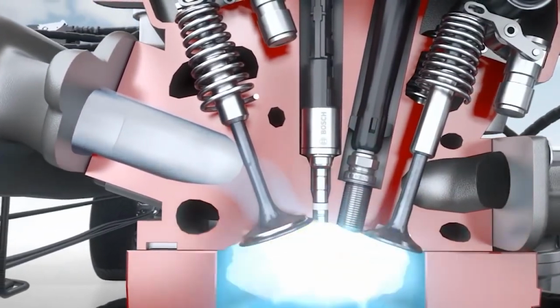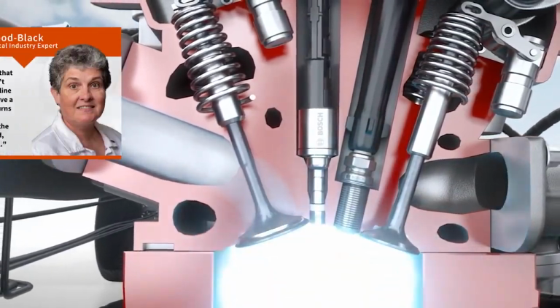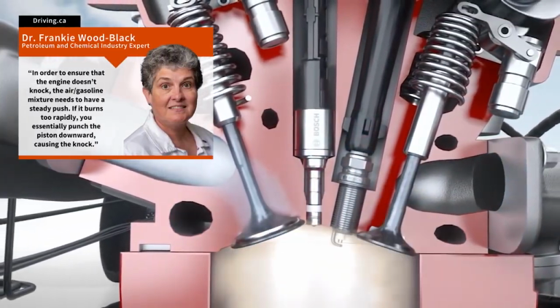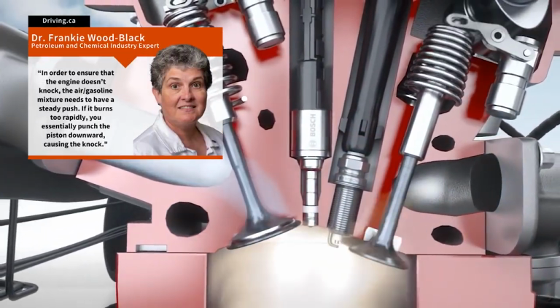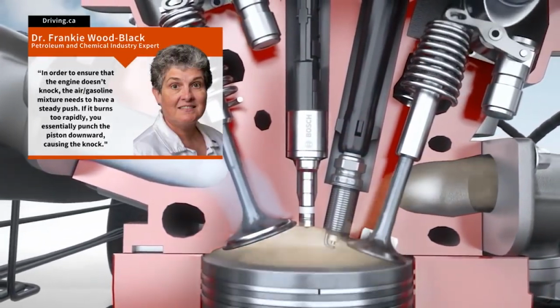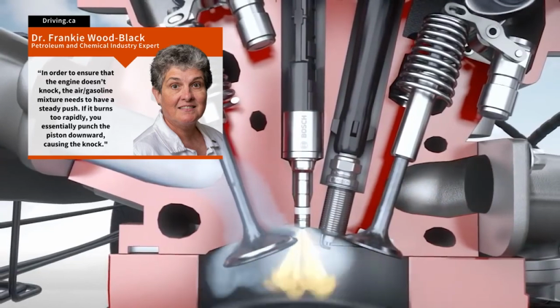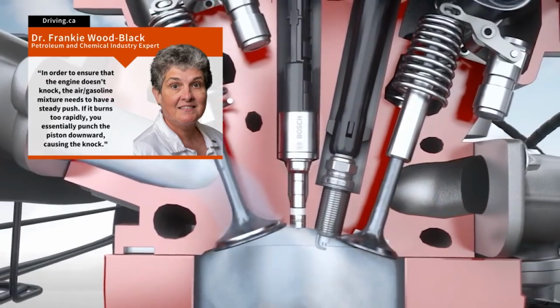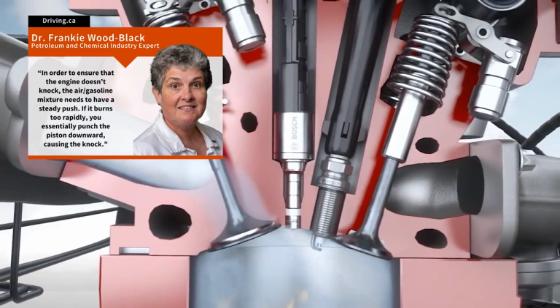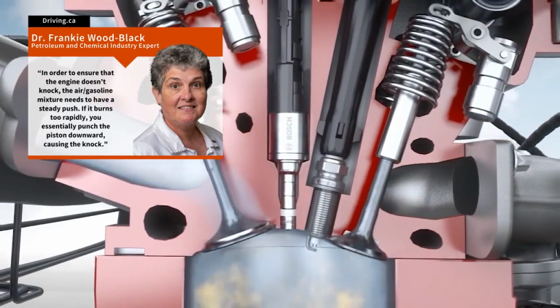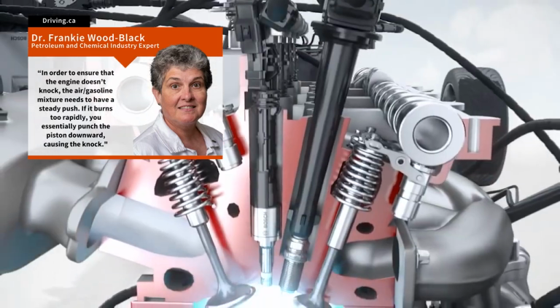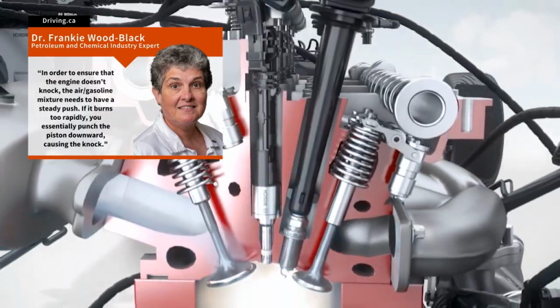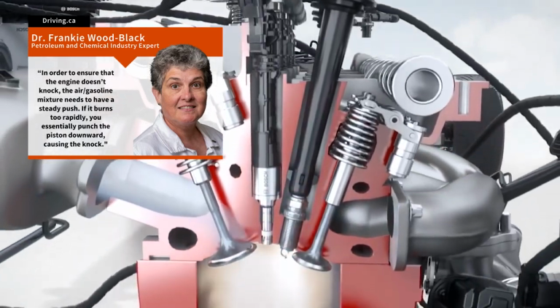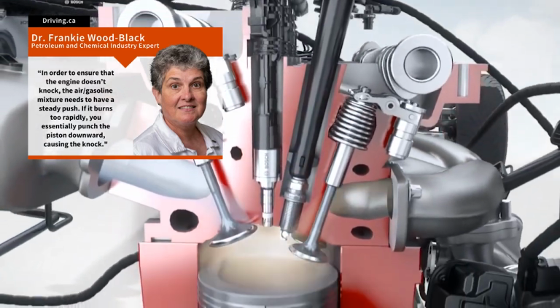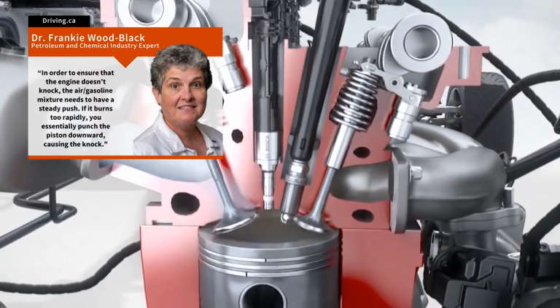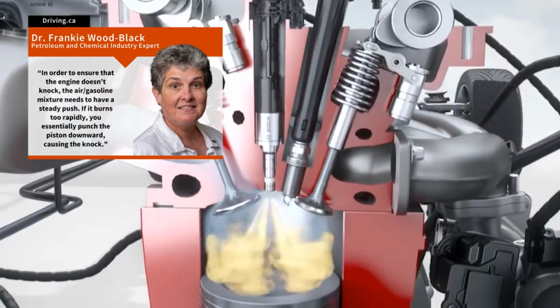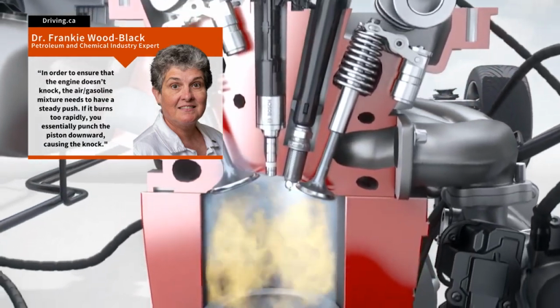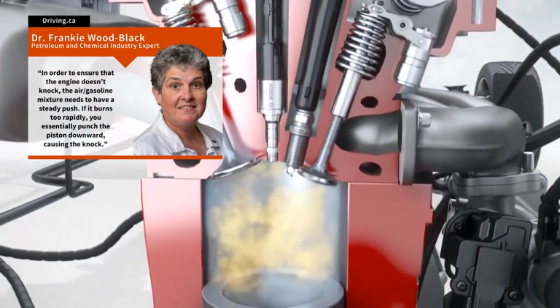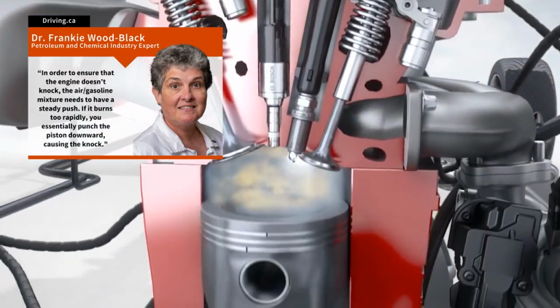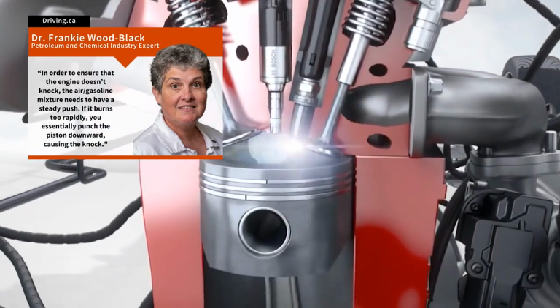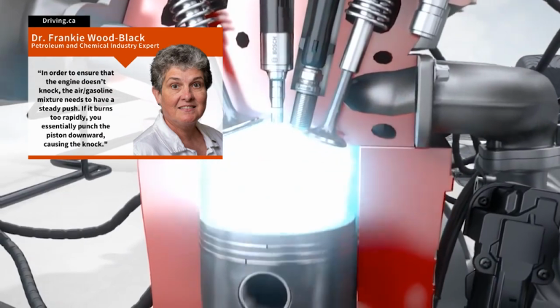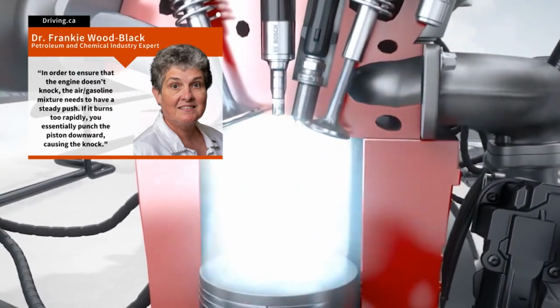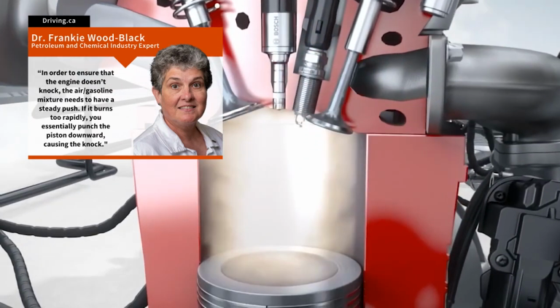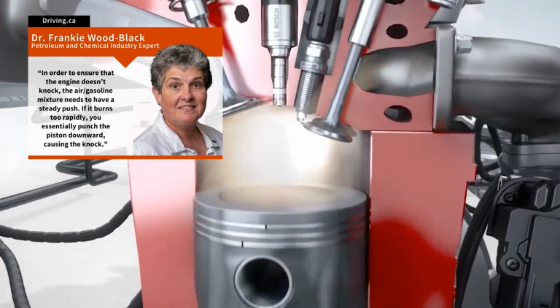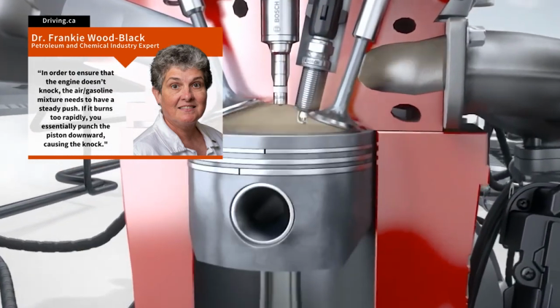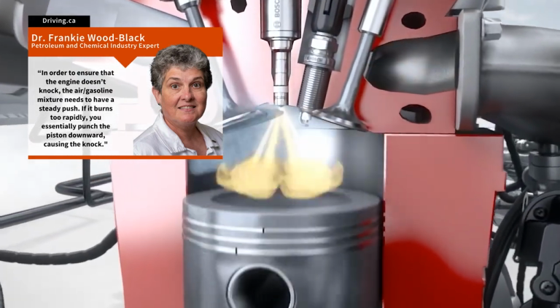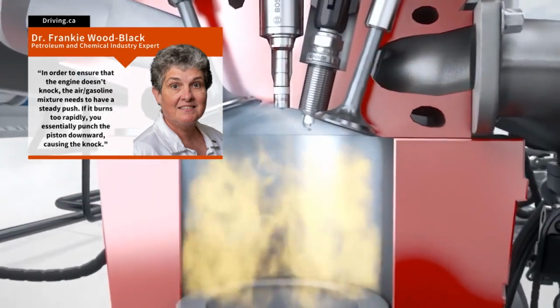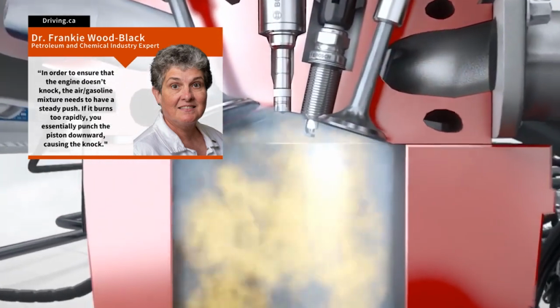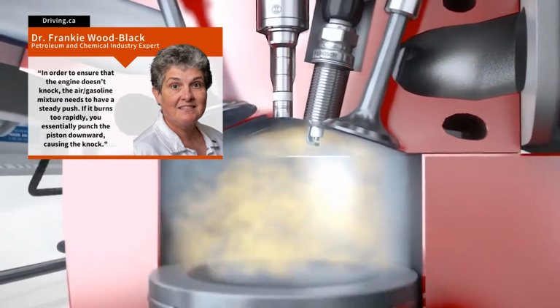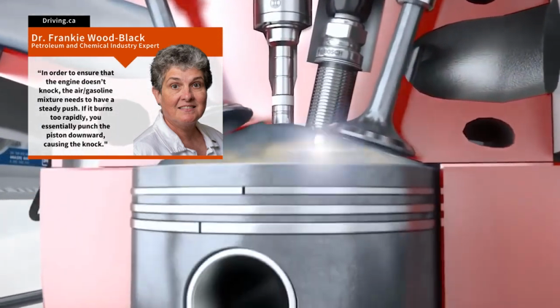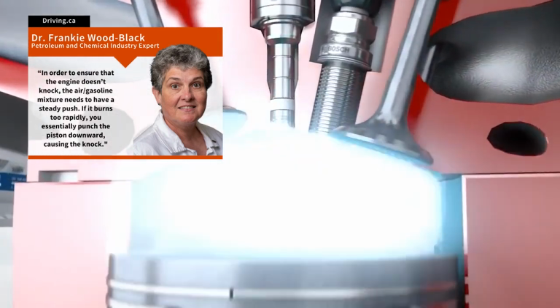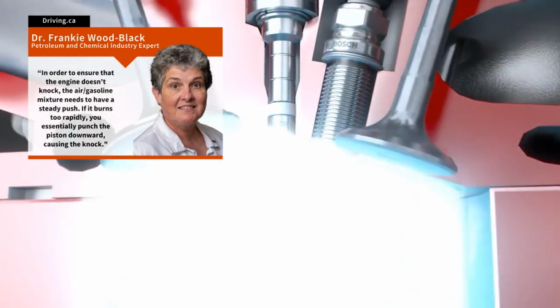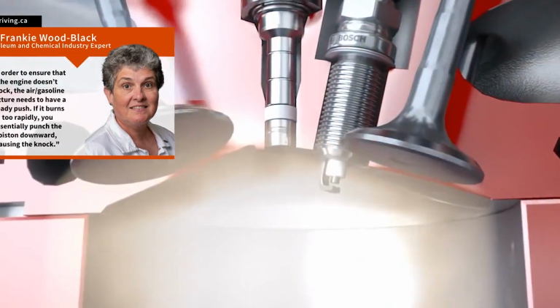So, according to Dr. Wood-Black, in order to ensure the engine doesn't knock, the air and gasoline mixture needs to have a steady push. If it burns too rapidly, you essentially punch the piston downwards instead, causing knock.